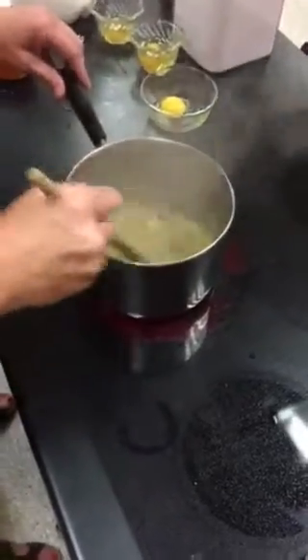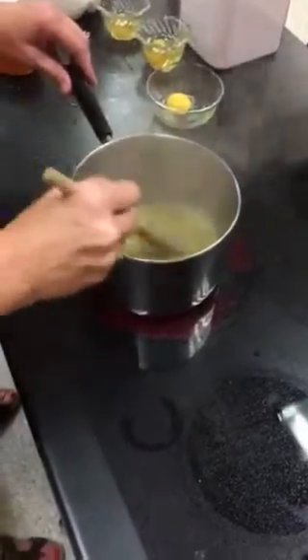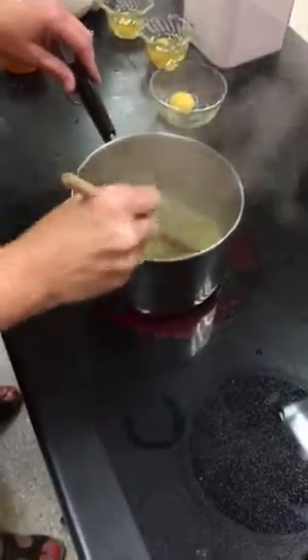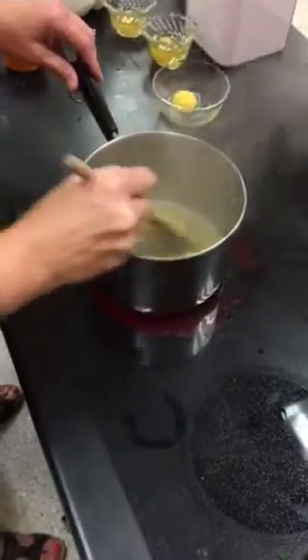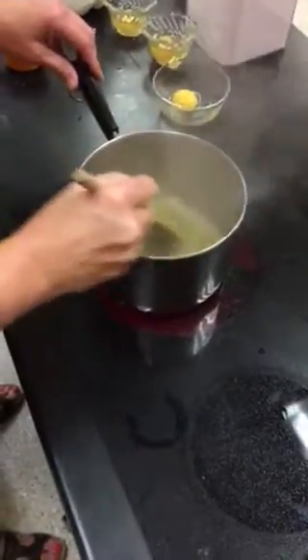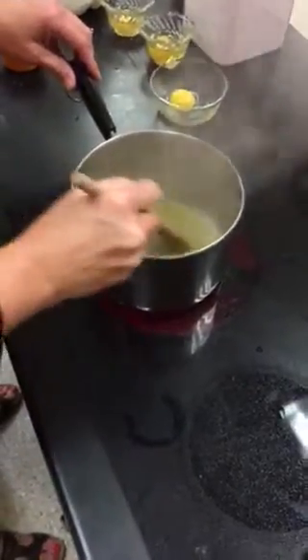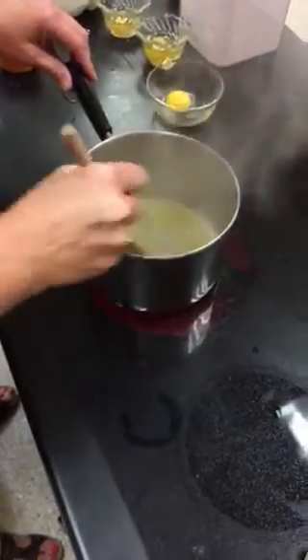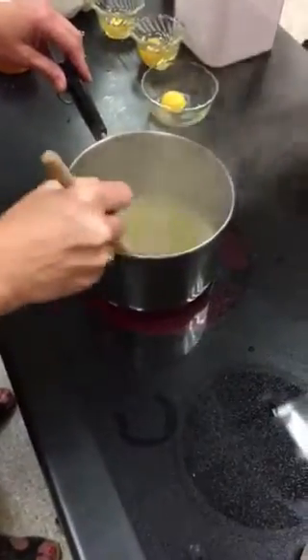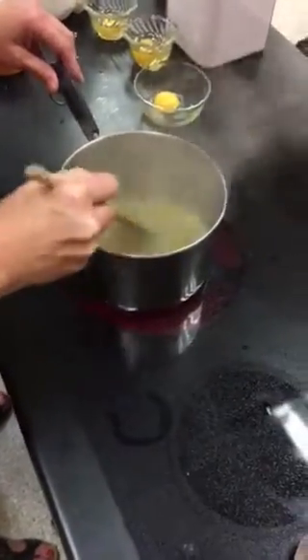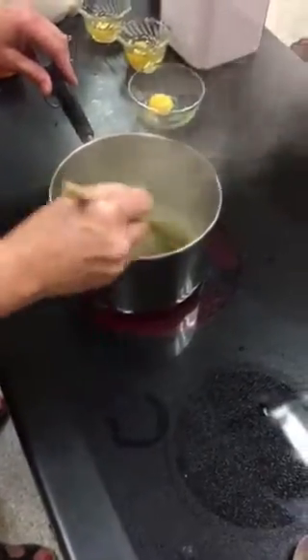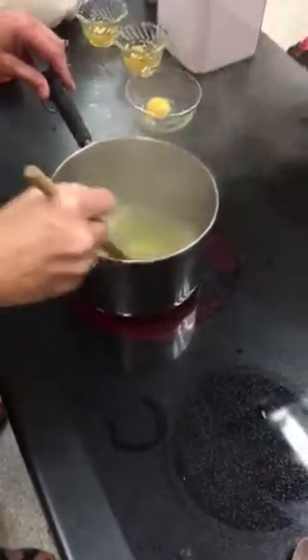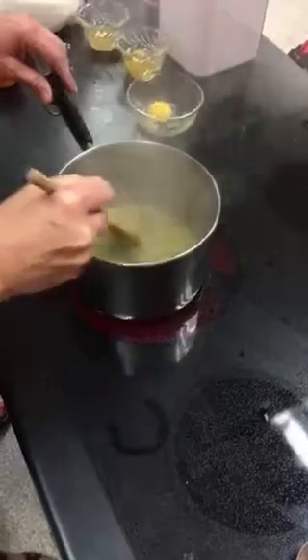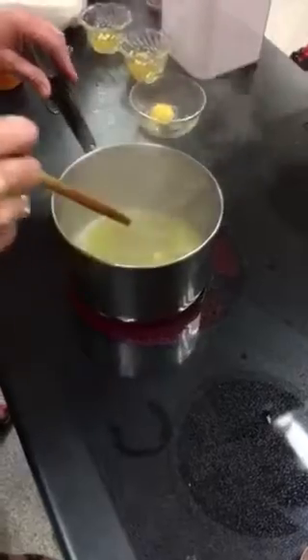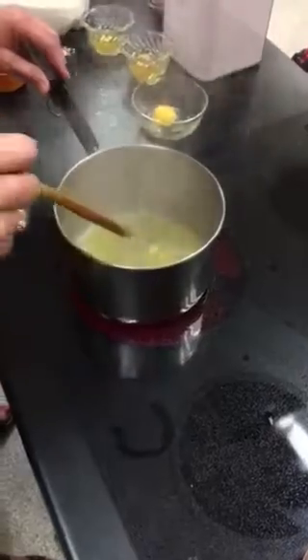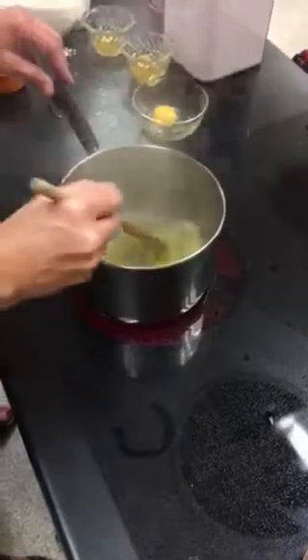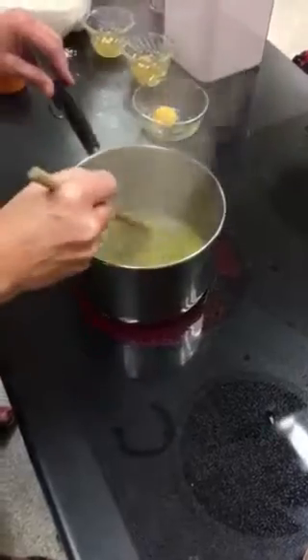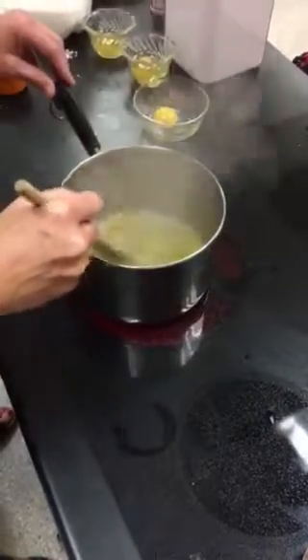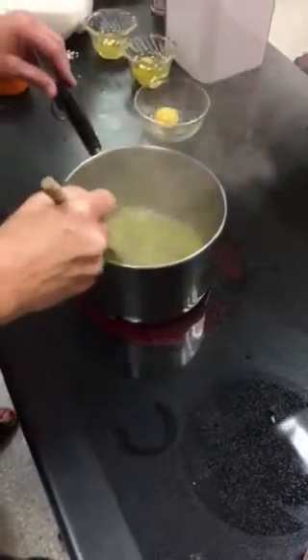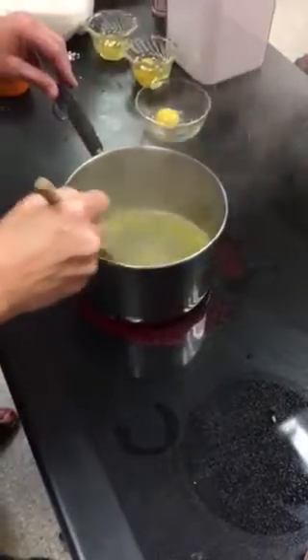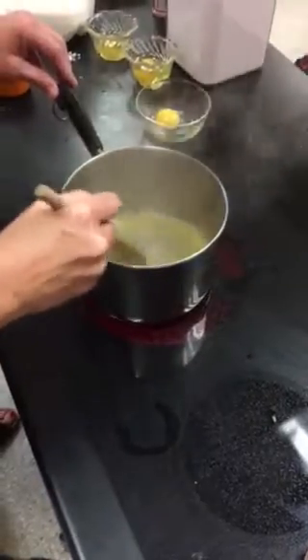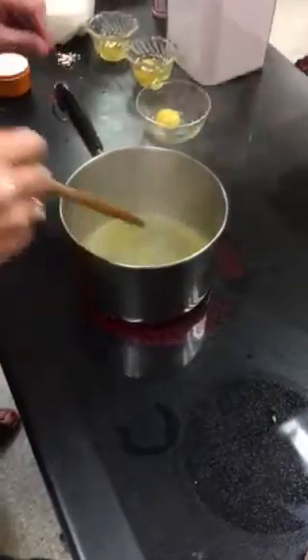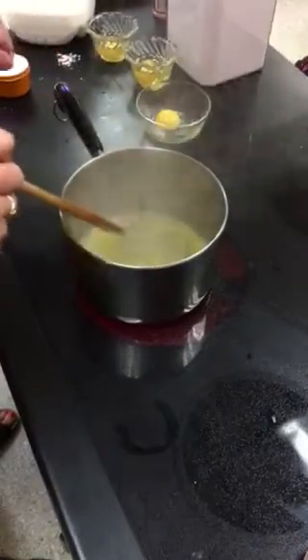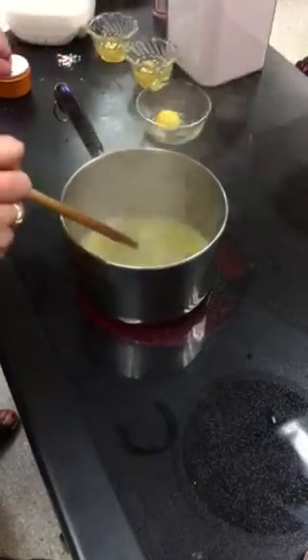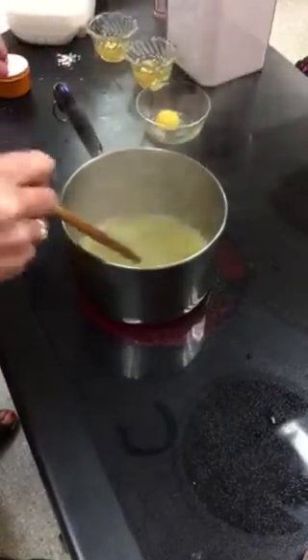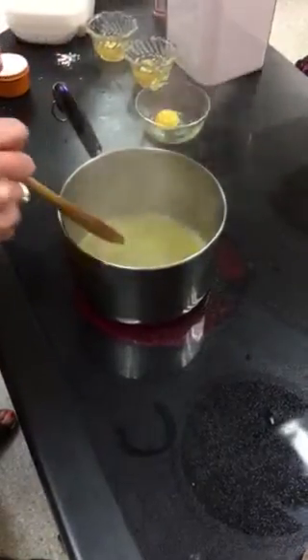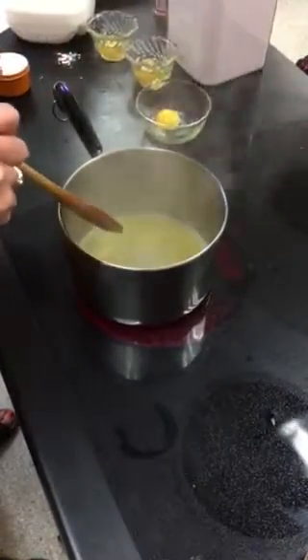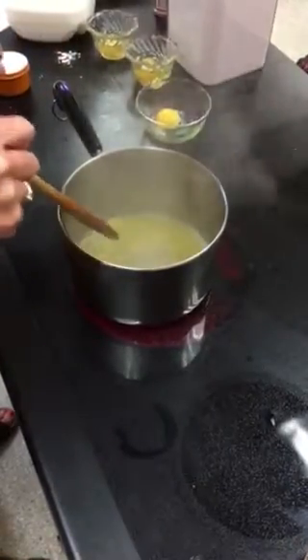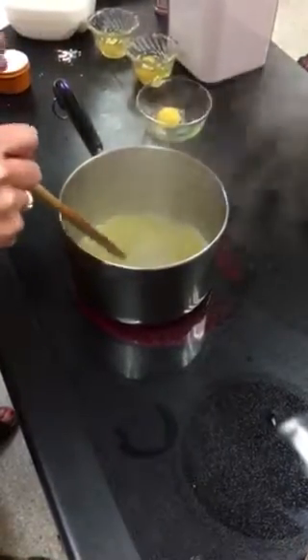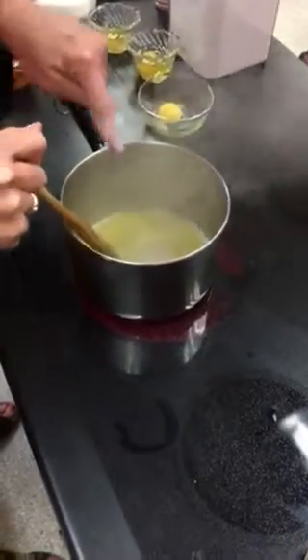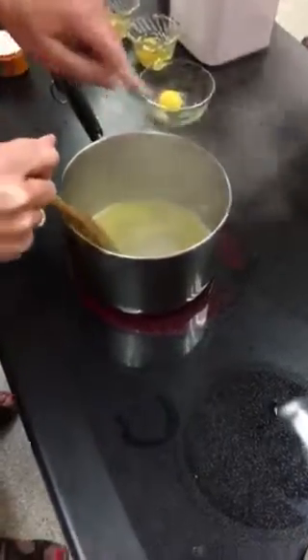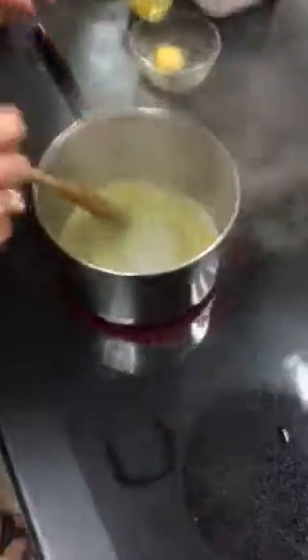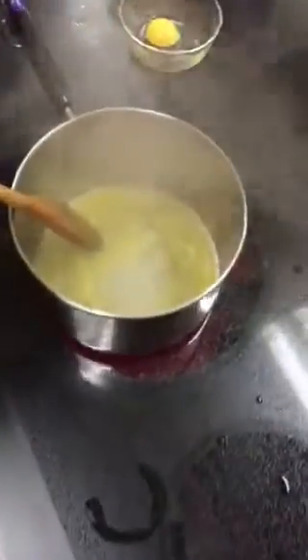My butter is just about melted. It's coming to a boil. There's a full boil.